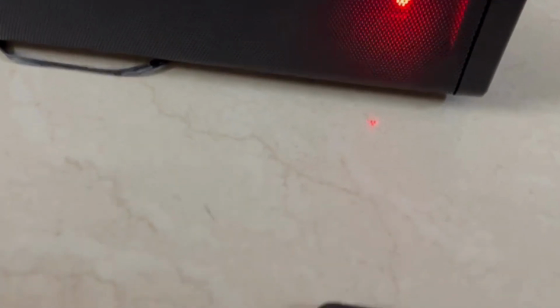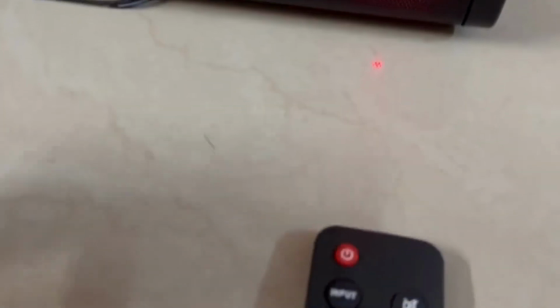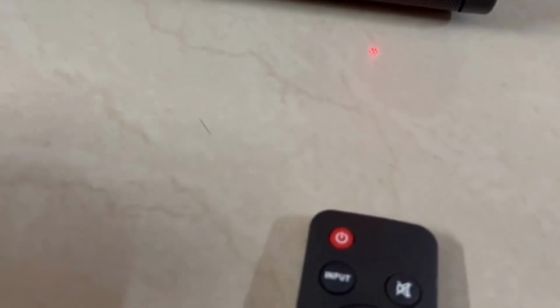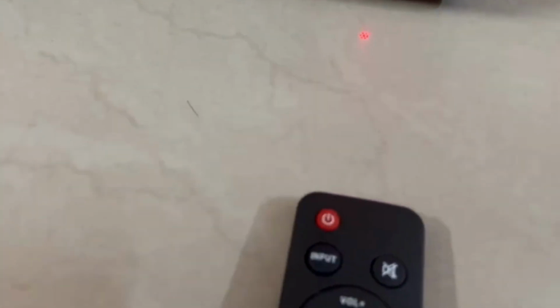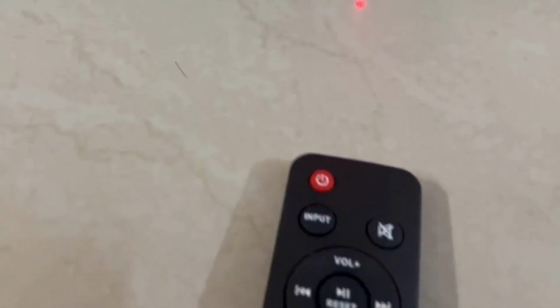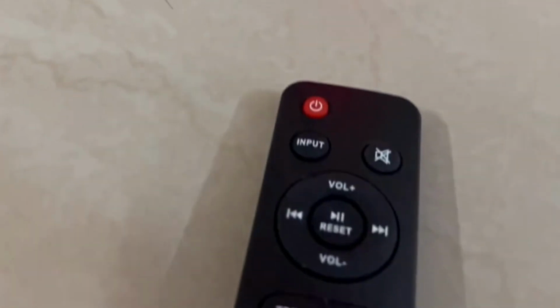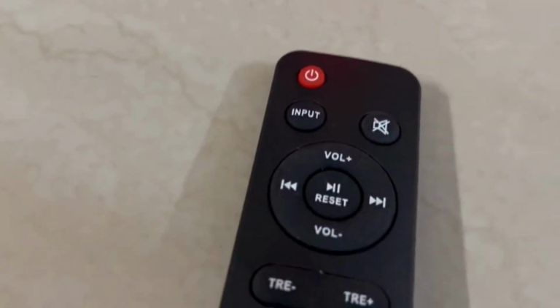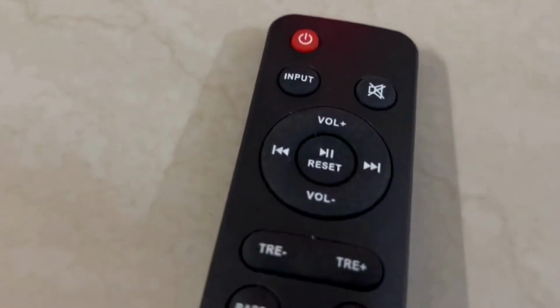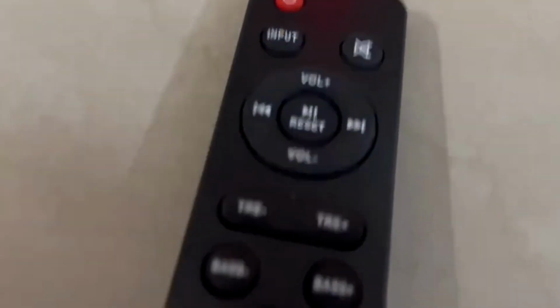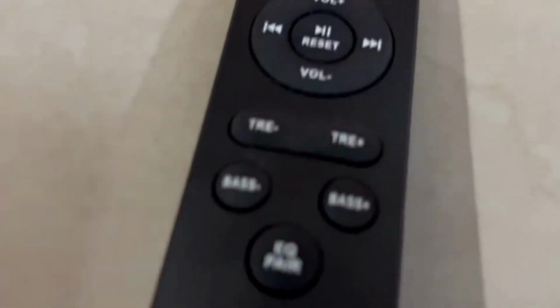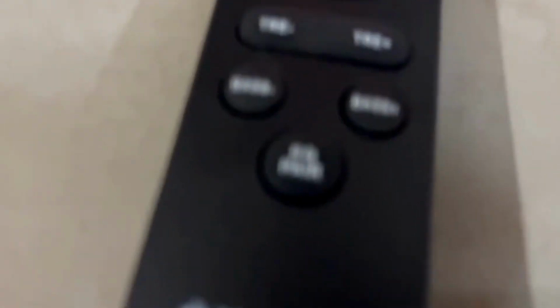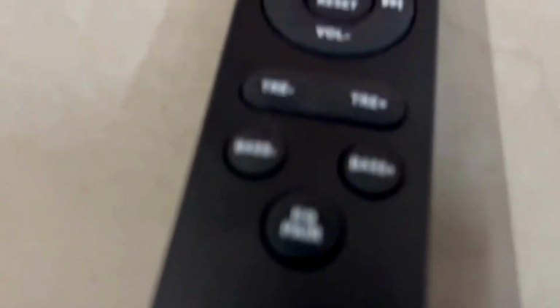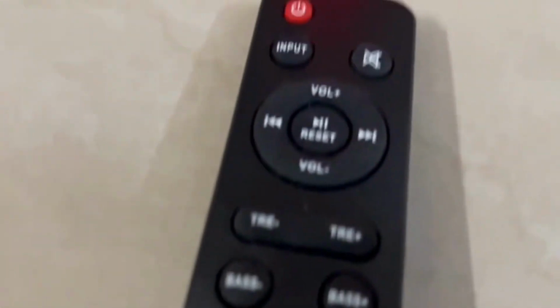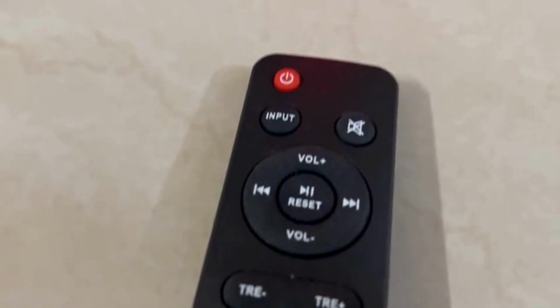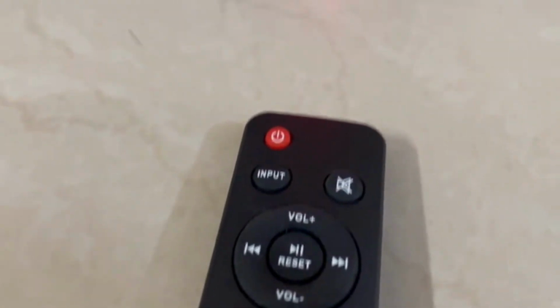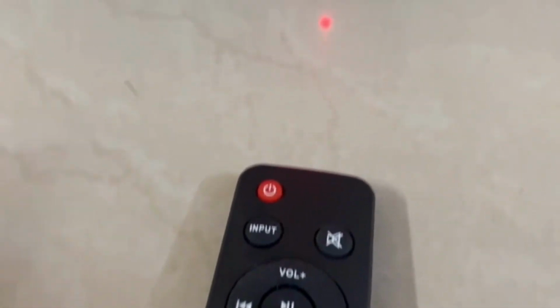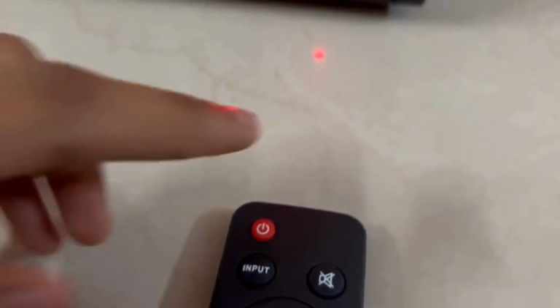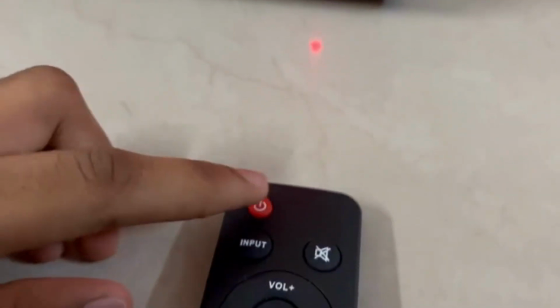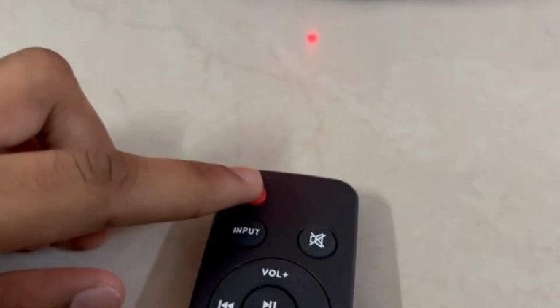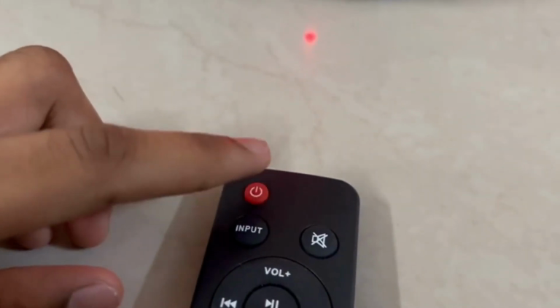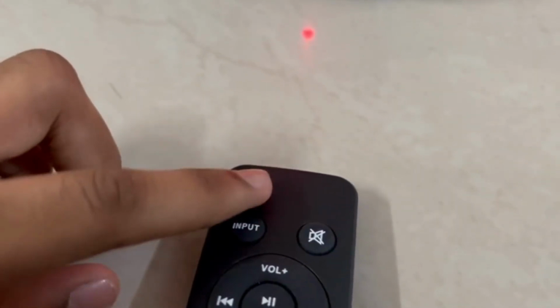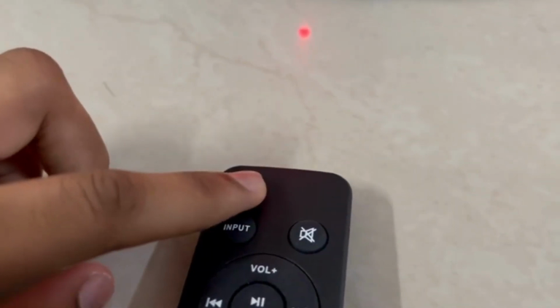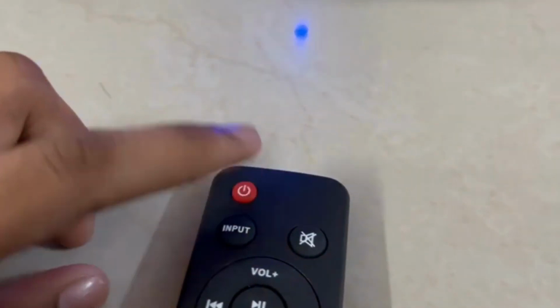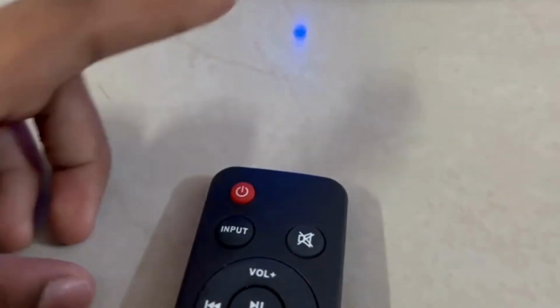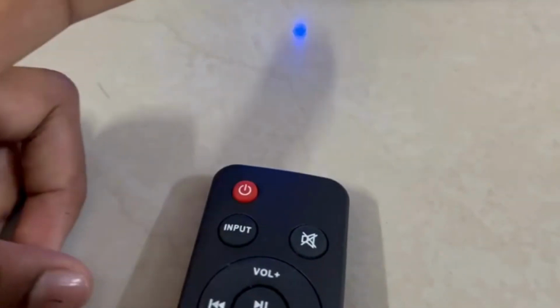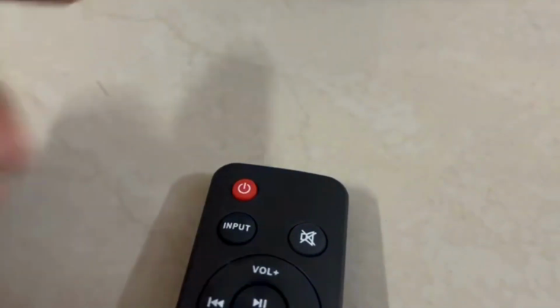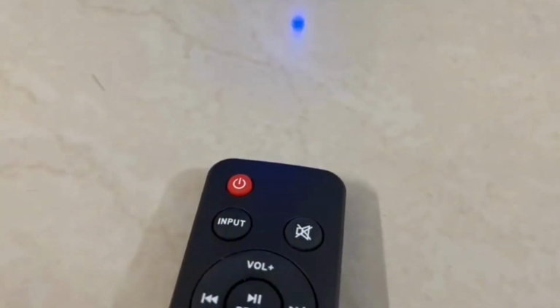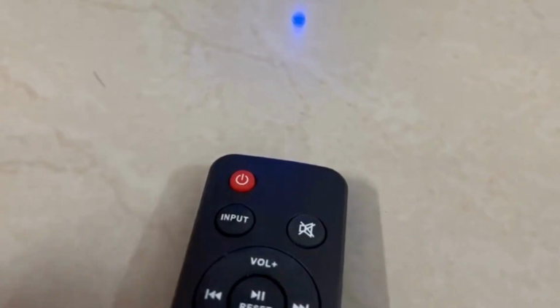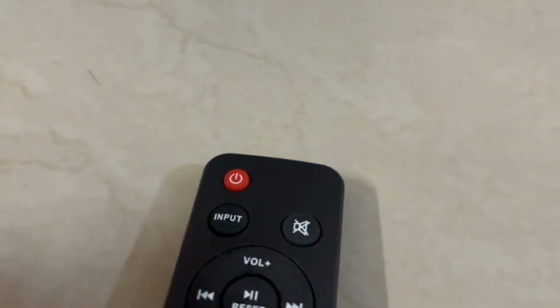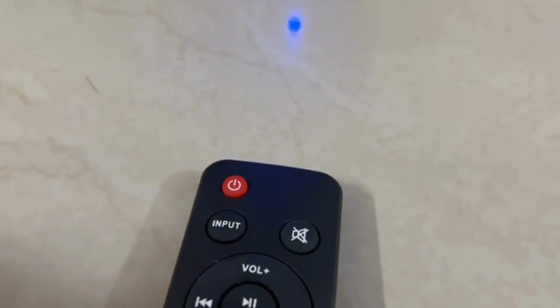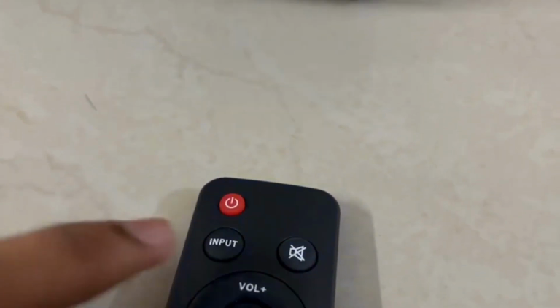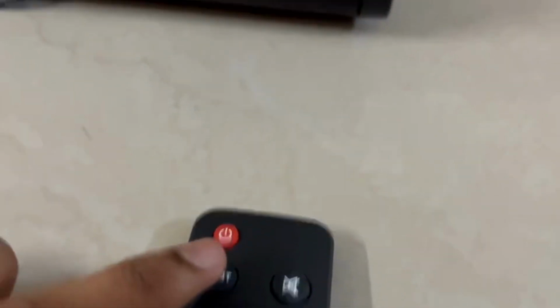Along with the product, we get a remote. Now I am going to show the features of the remote. This is the power on and off button. Now it is on — it shows the blue indicator.